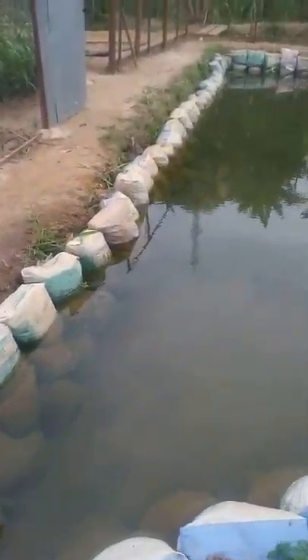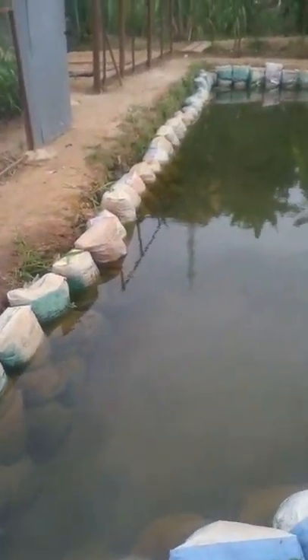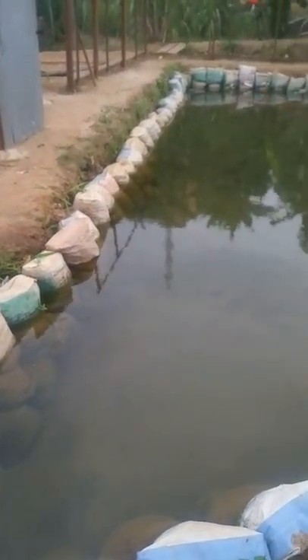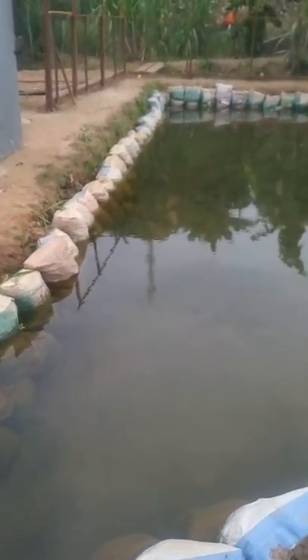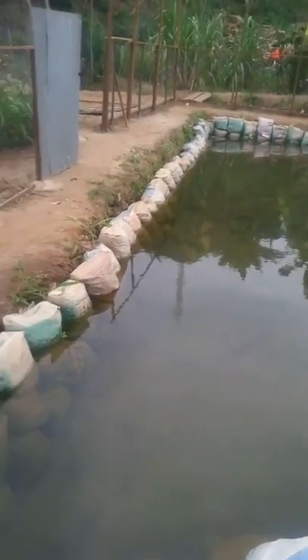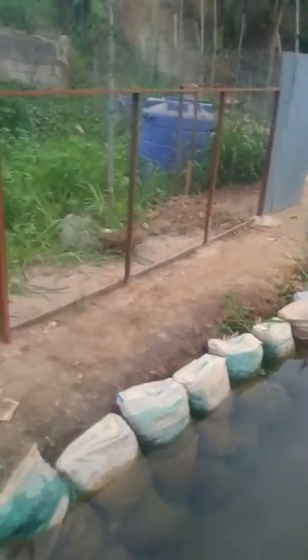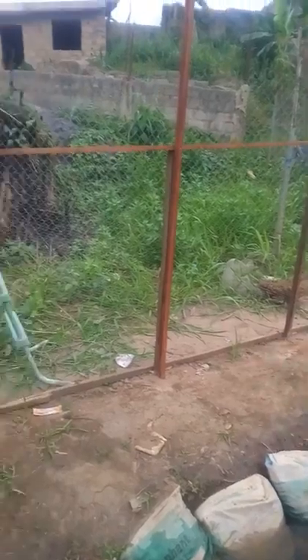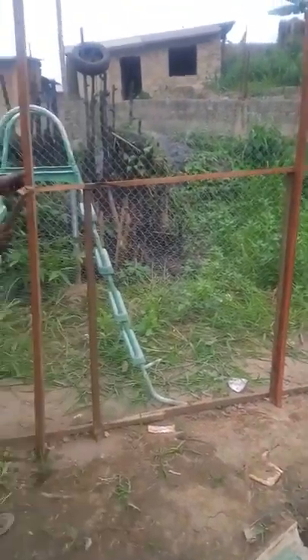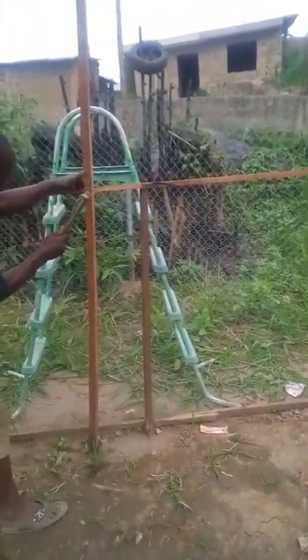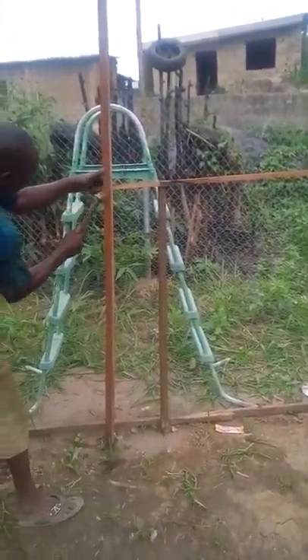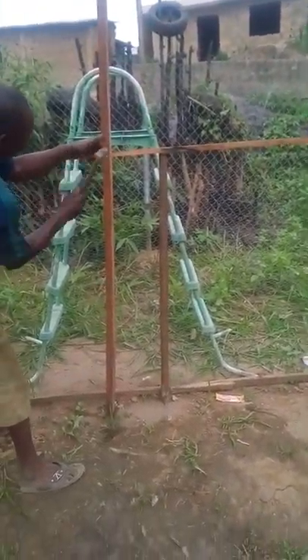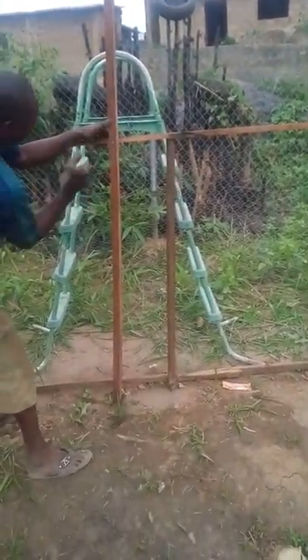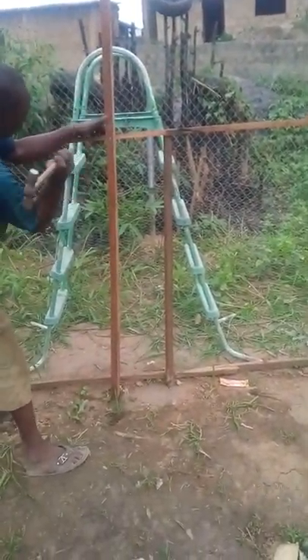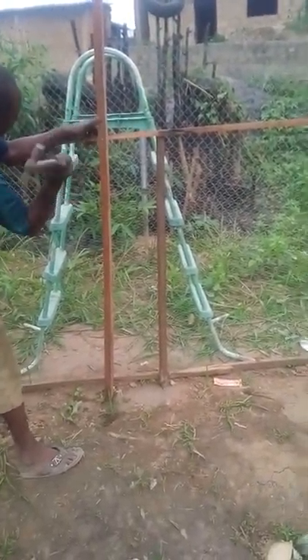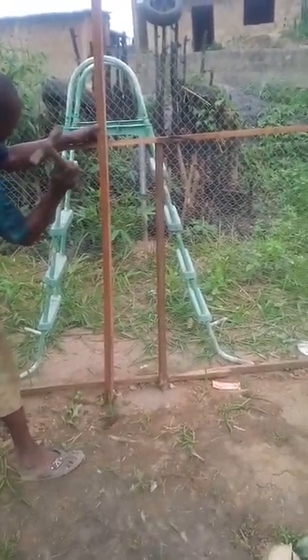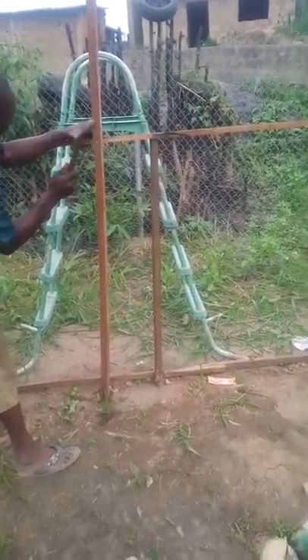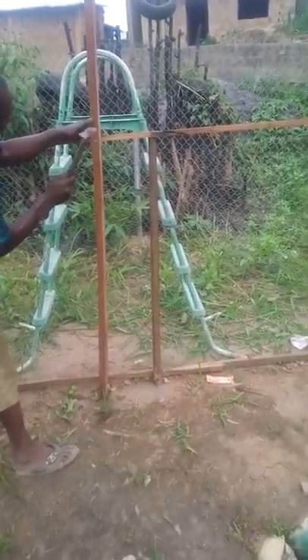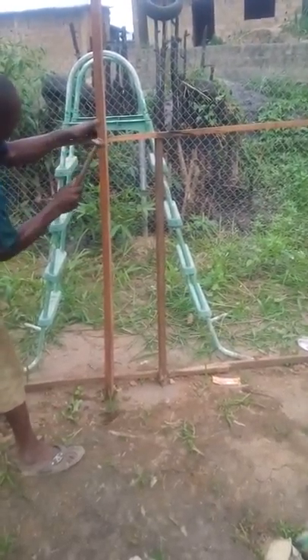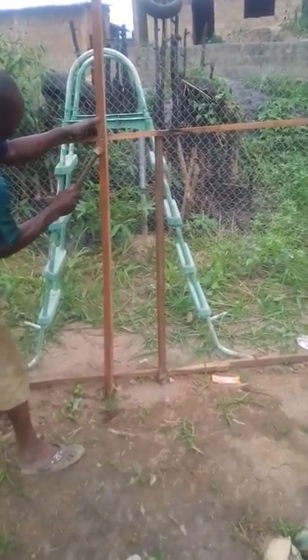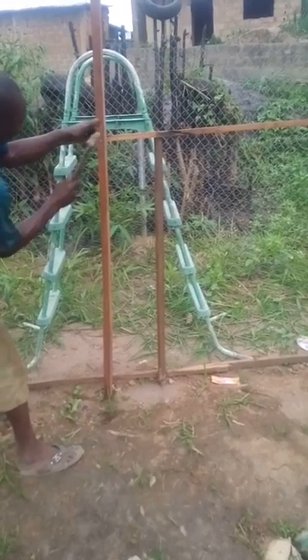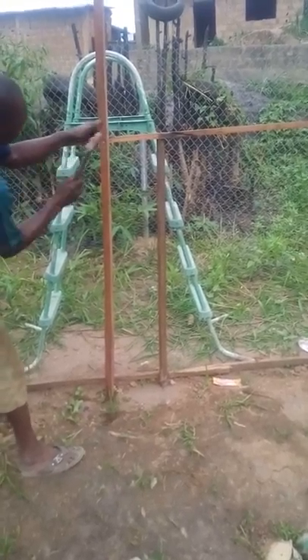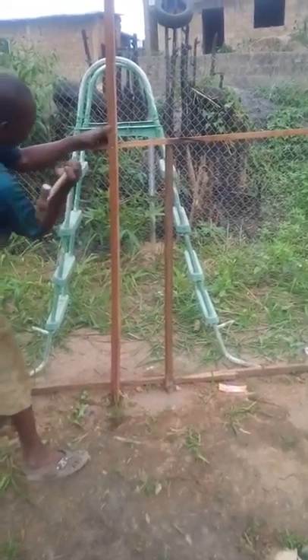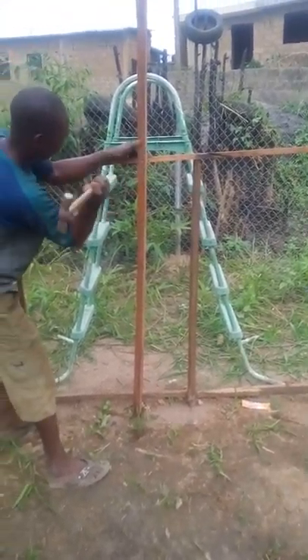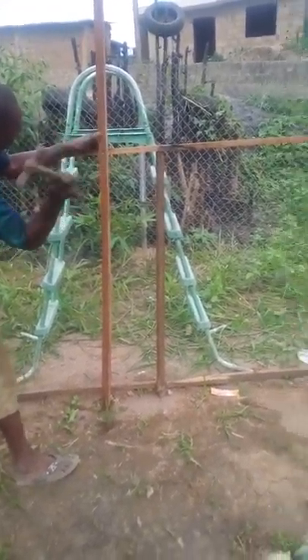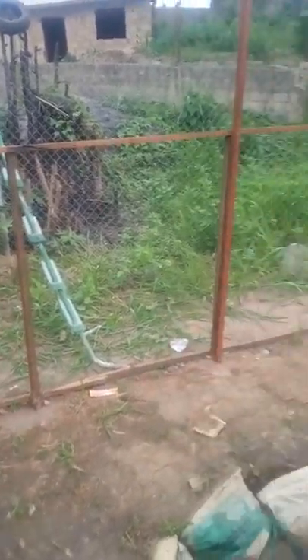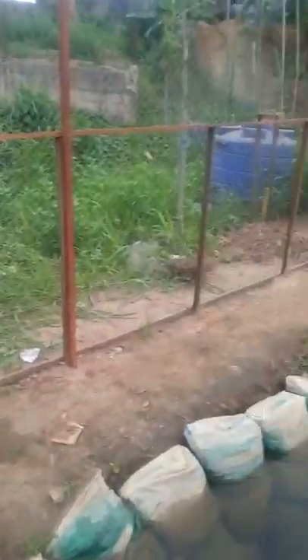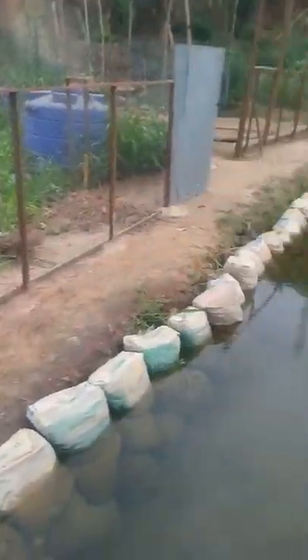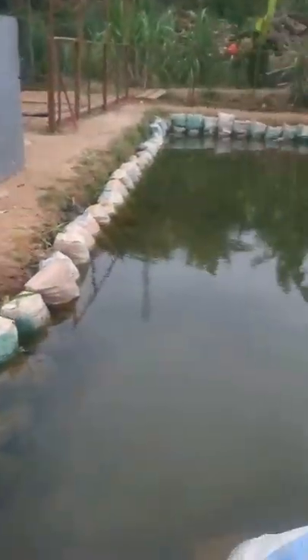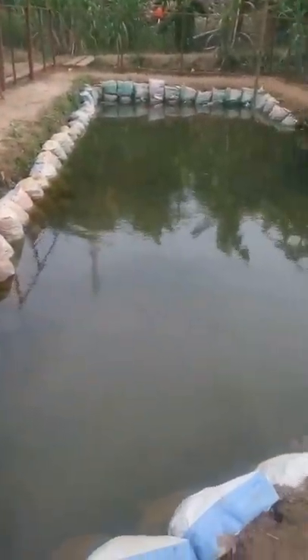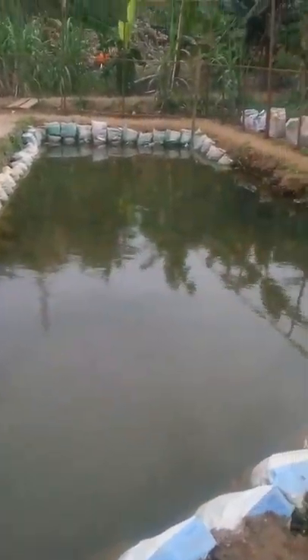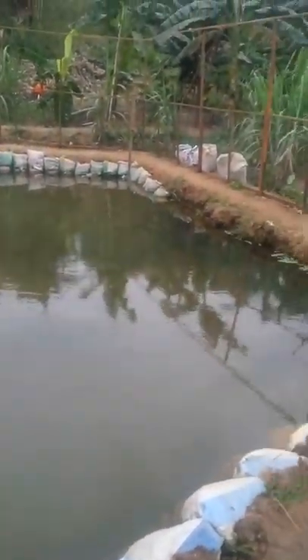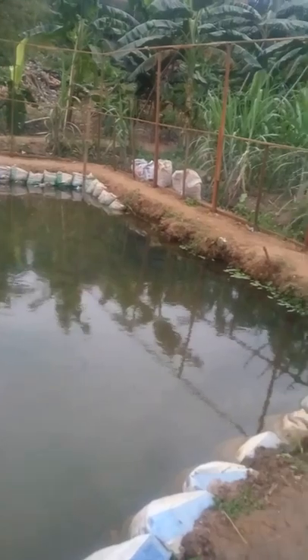I'll keep you posted as we go ahead to create a prototype for maximum productivity when it comes to this pond construction.